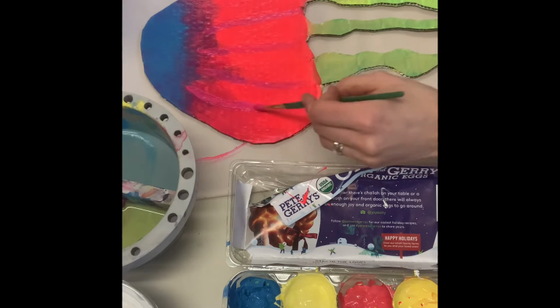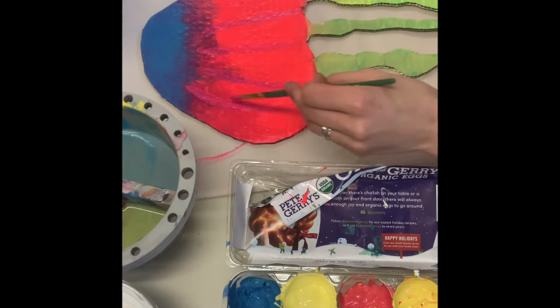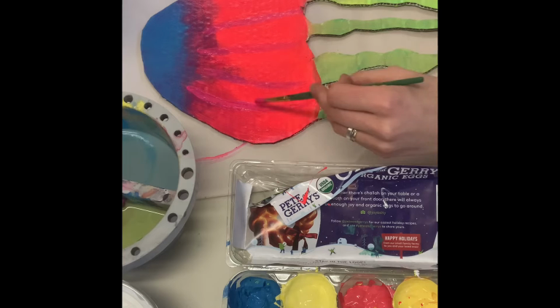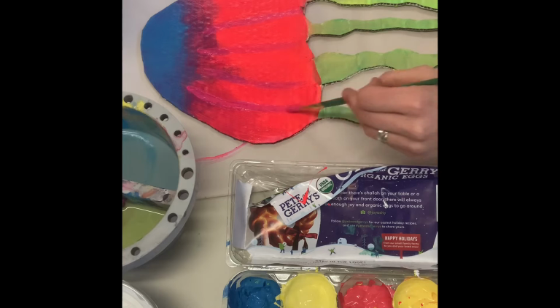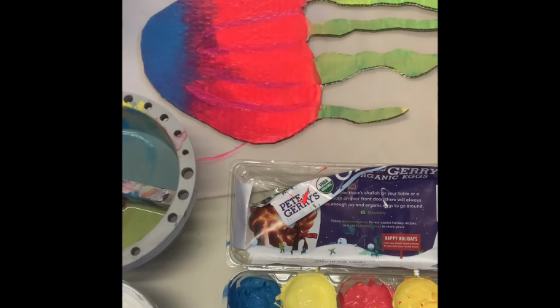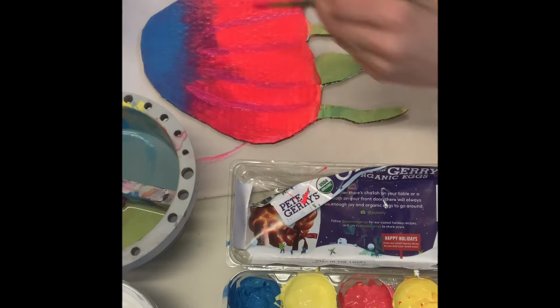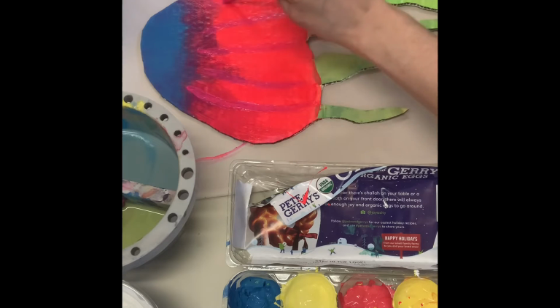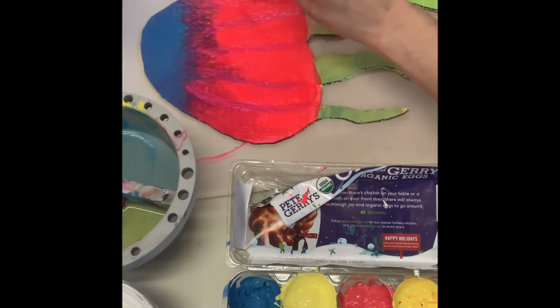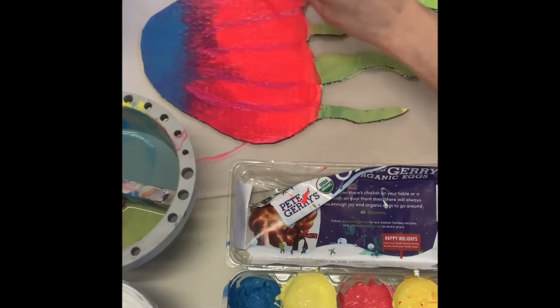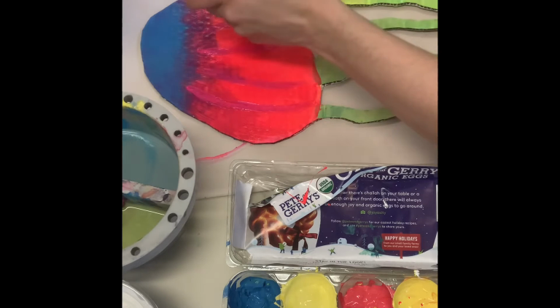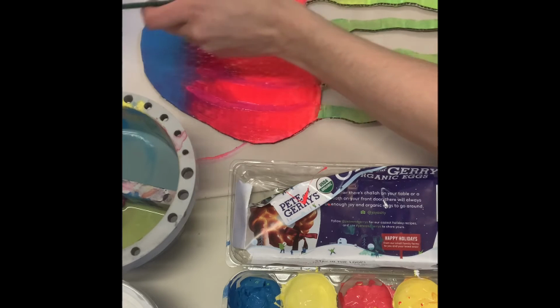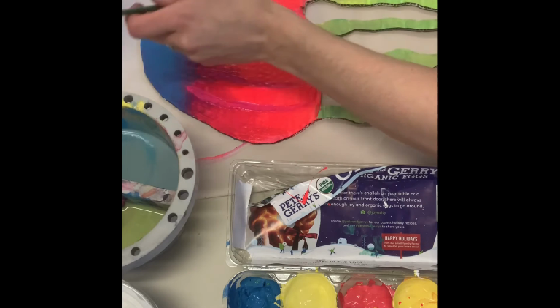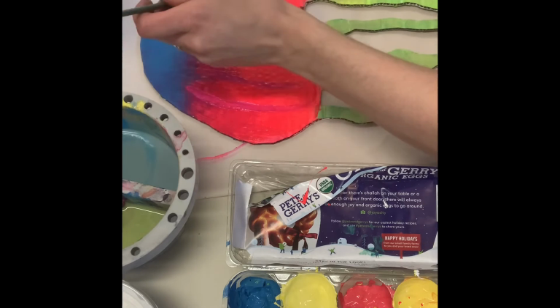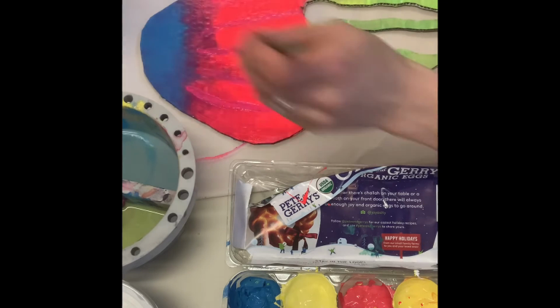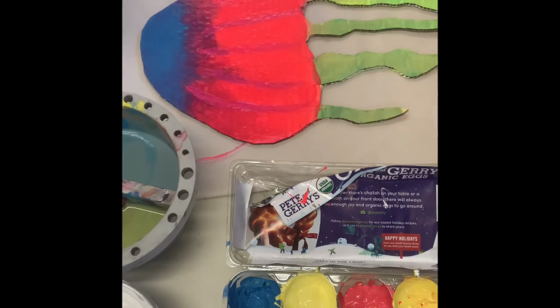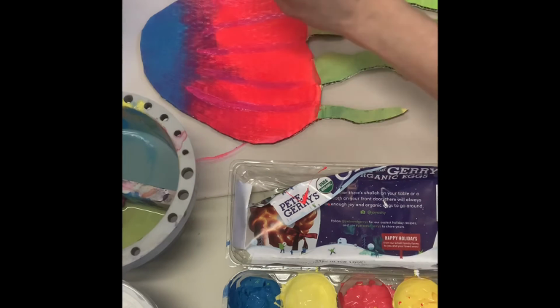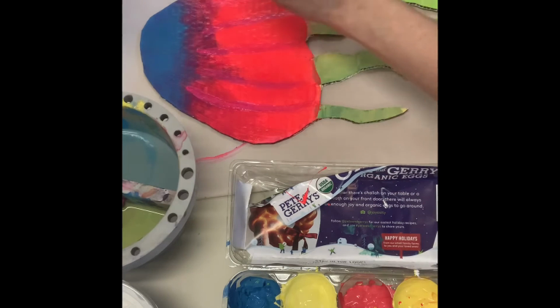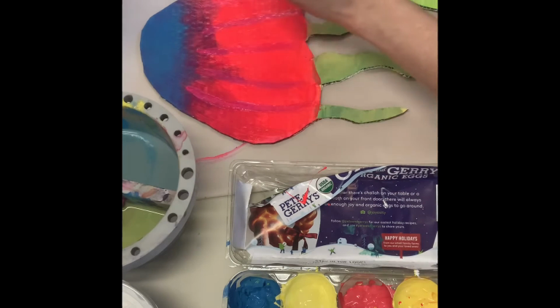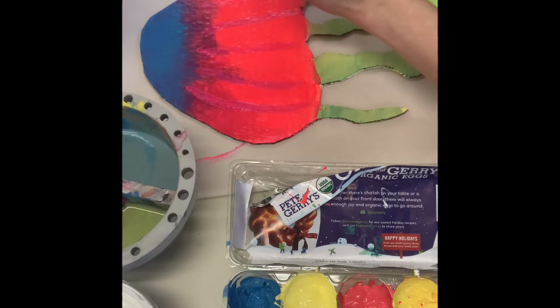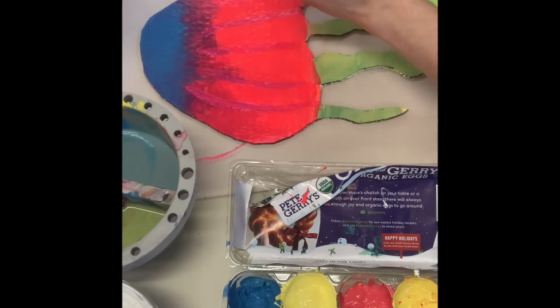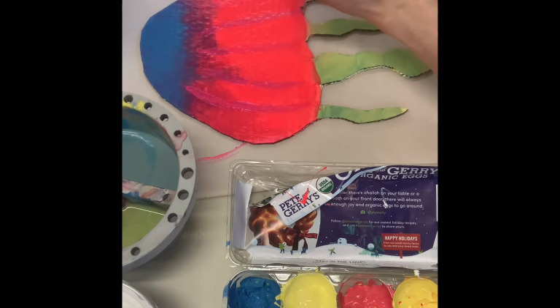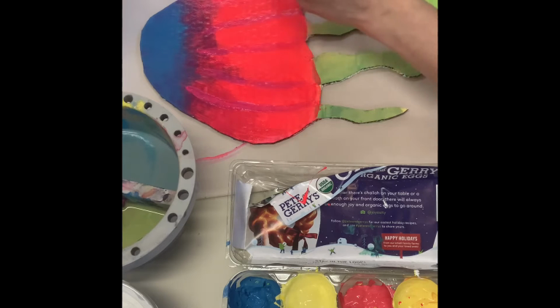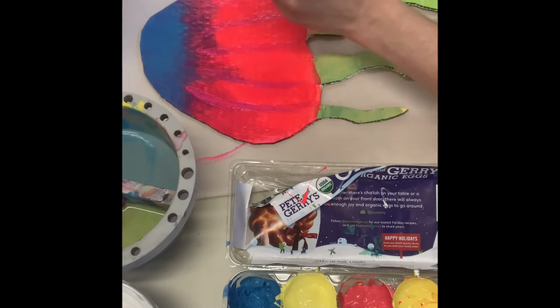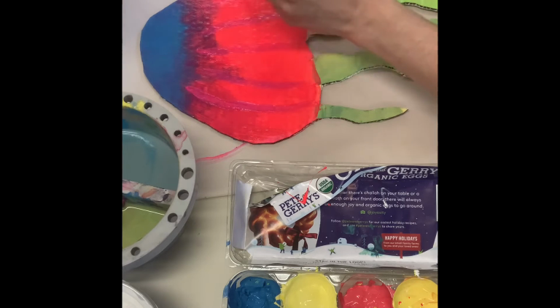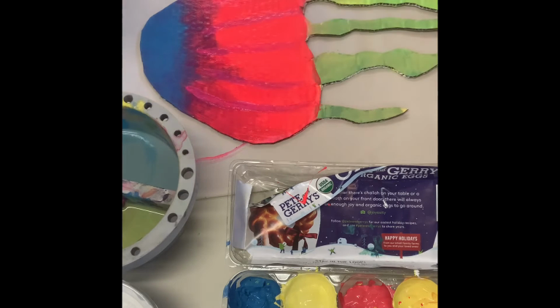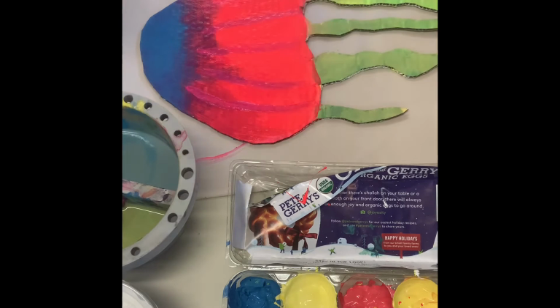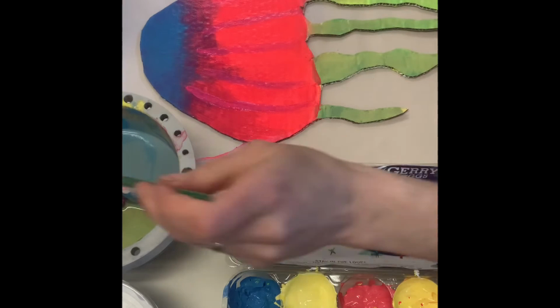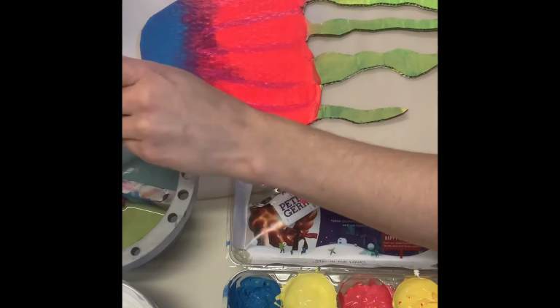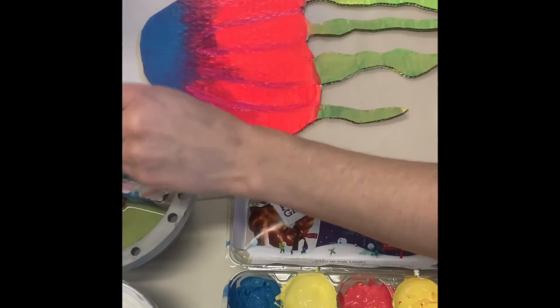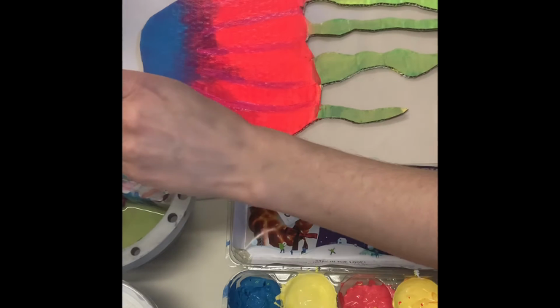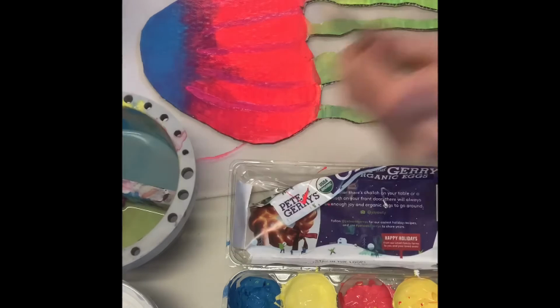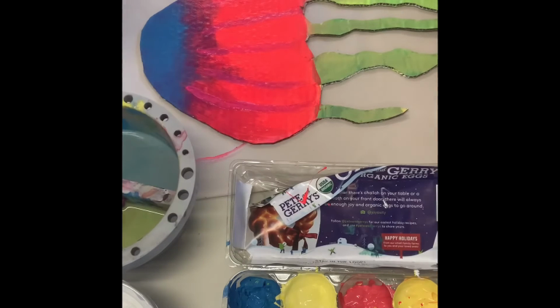I'm pulling the paint down the jellyfish to create lines along the body, and the paint is pretty thin here. I'm using water to pull that purple down.